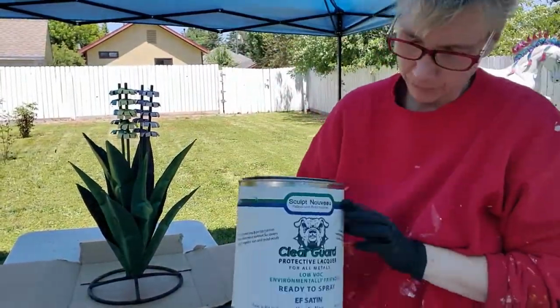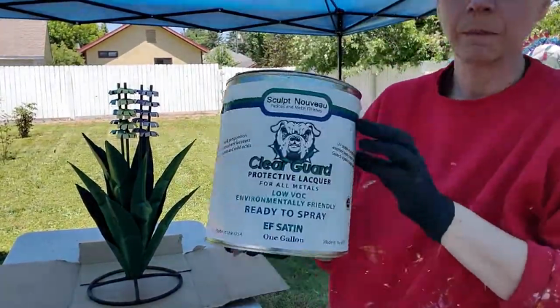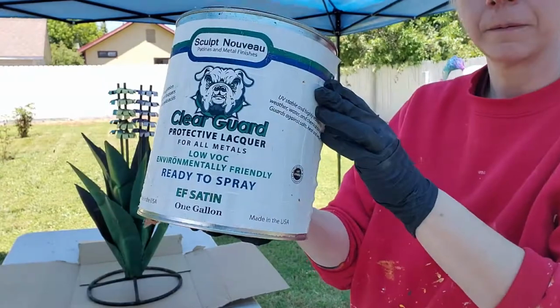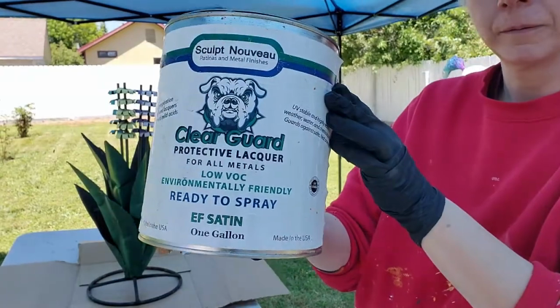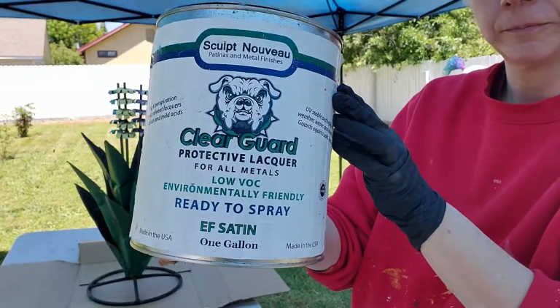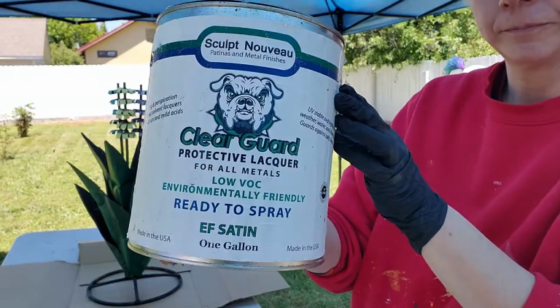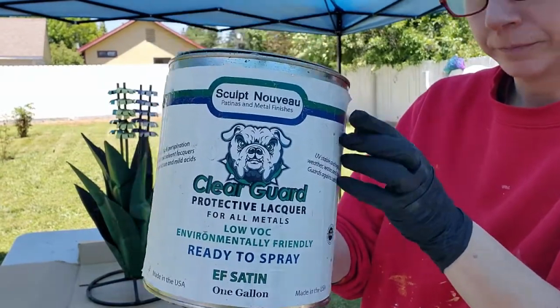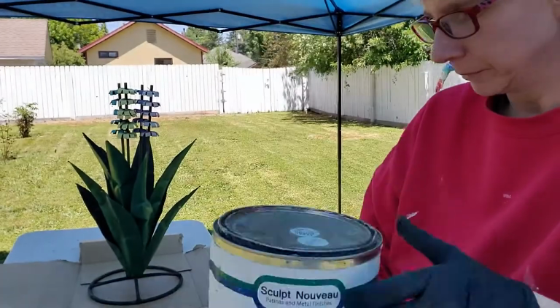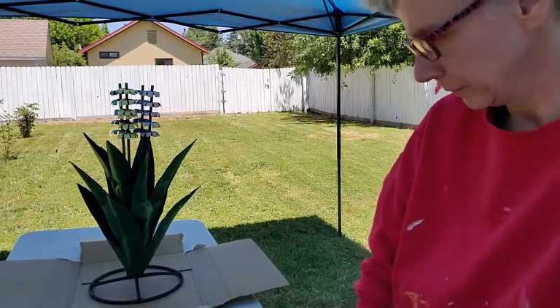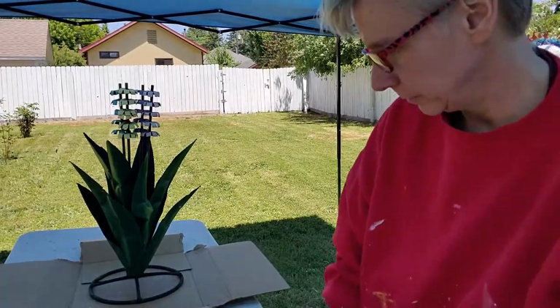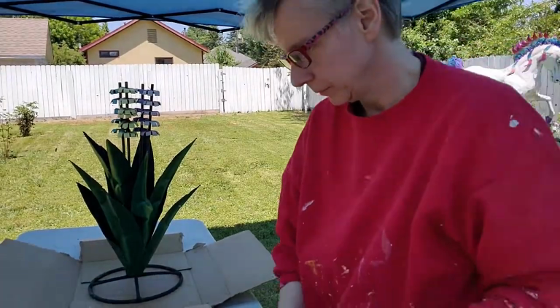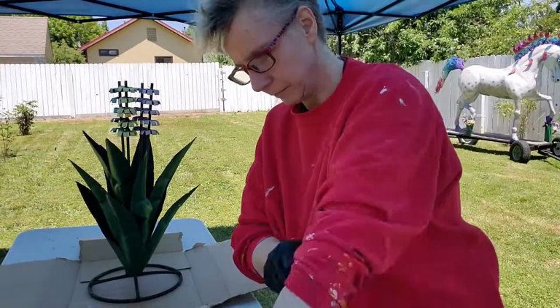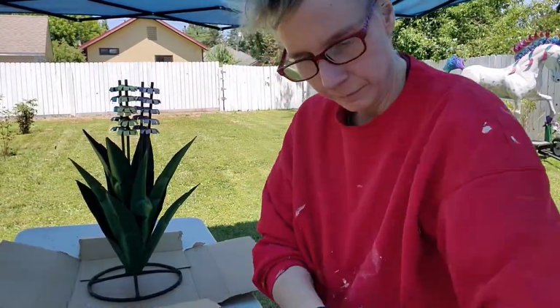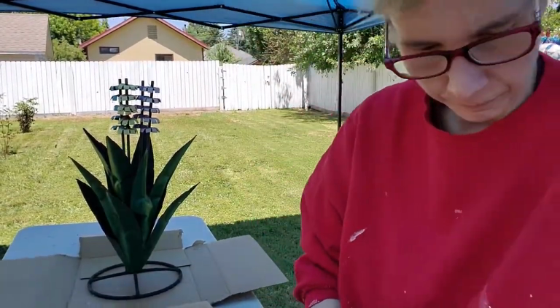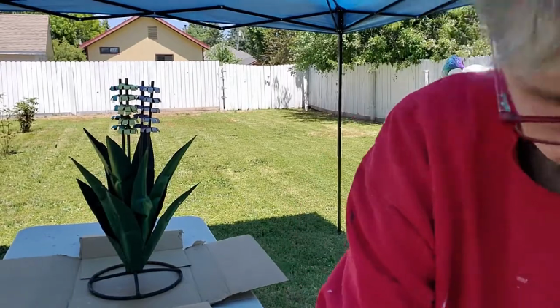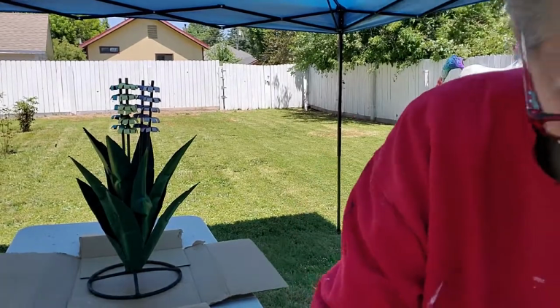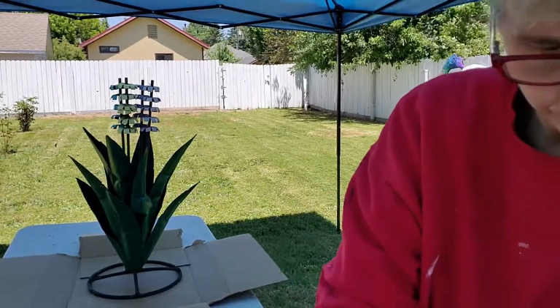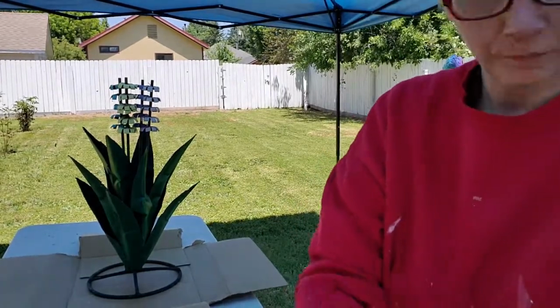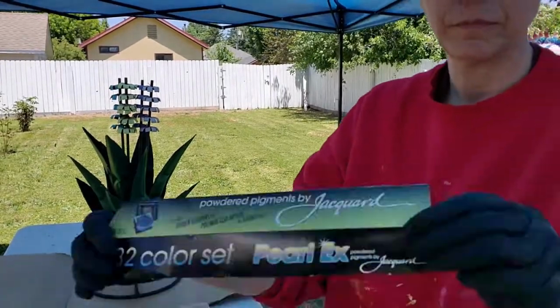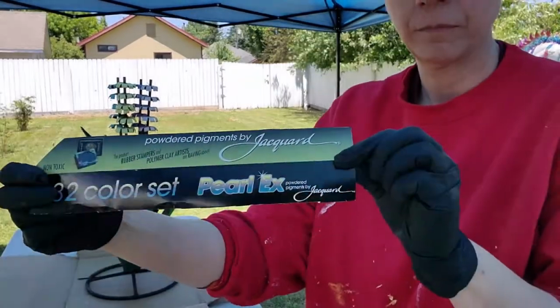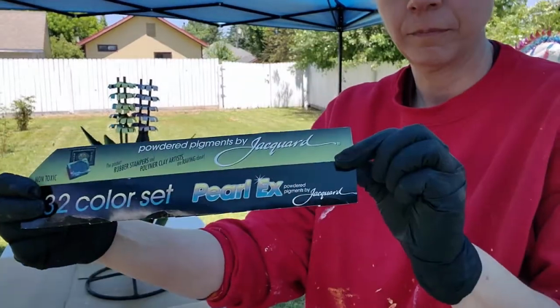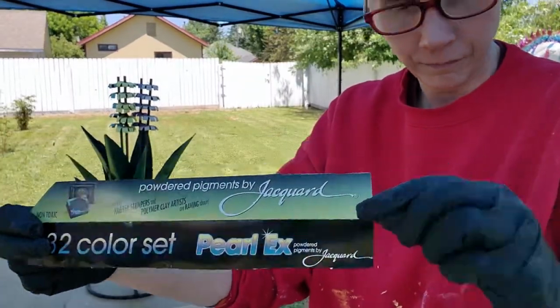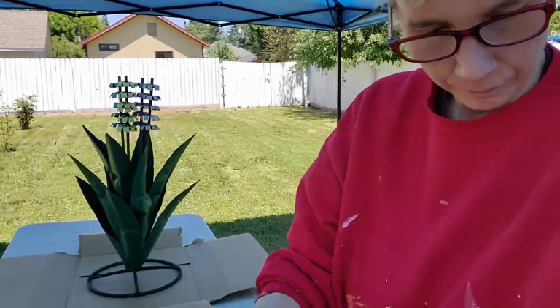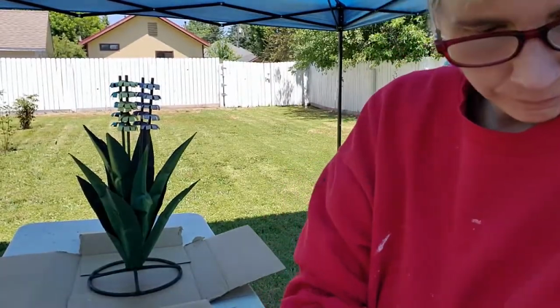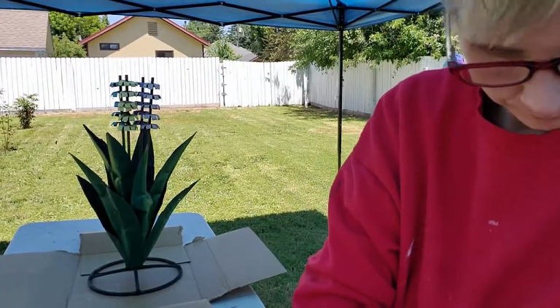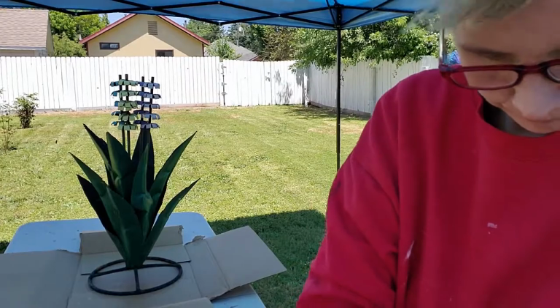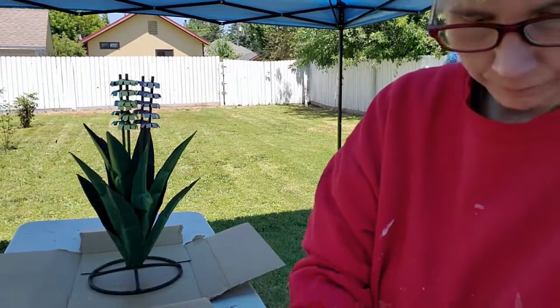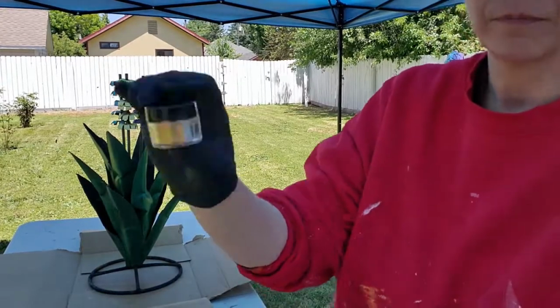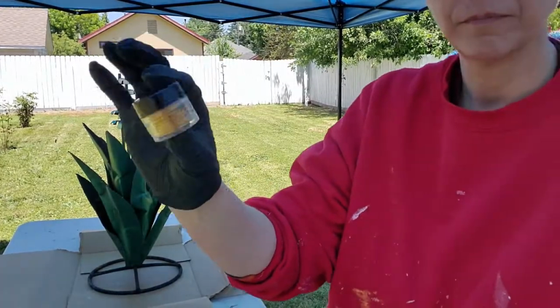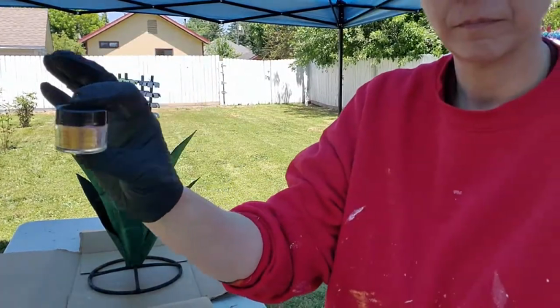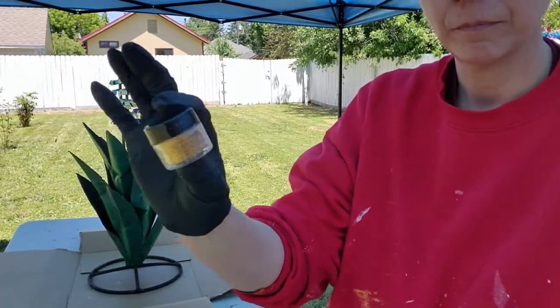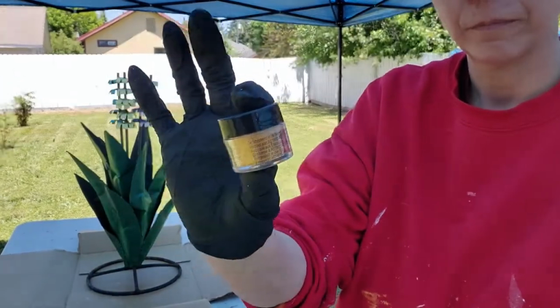We're now outside and ready to go. We're going to use Clear Guard, which is a lacquer. I like it because it's extremely clear and it's really really good in the elements. I'm going to go ahead and mix it with either Pearl-X or Alumilite.